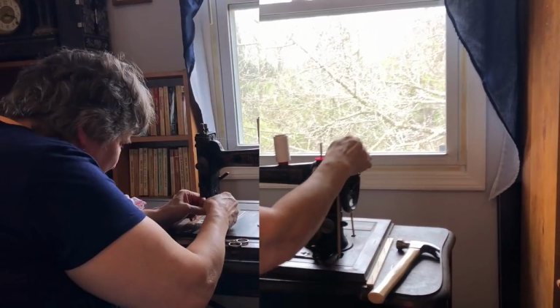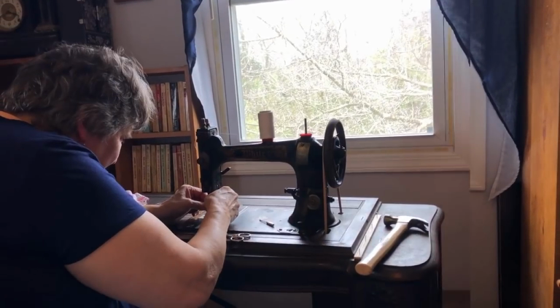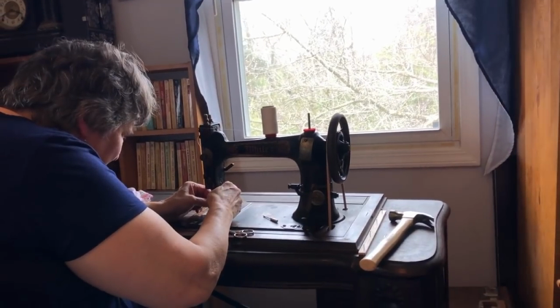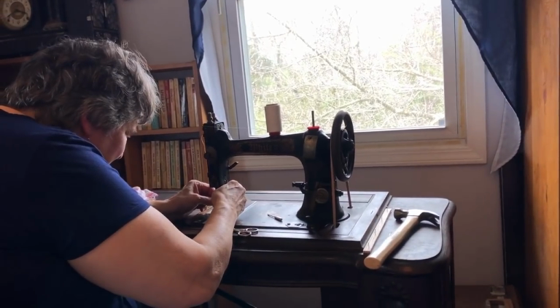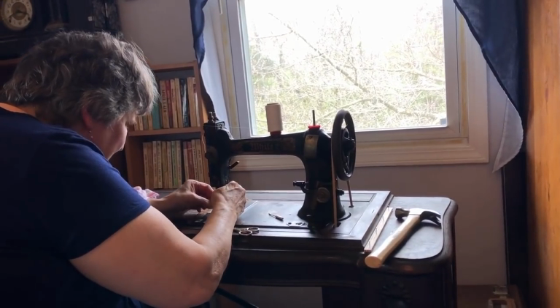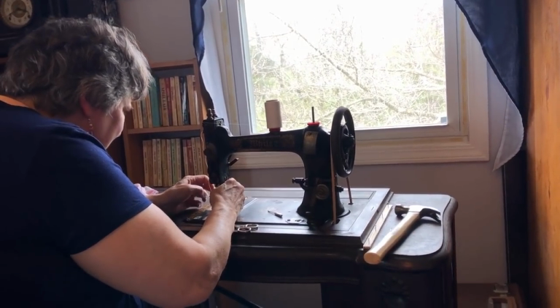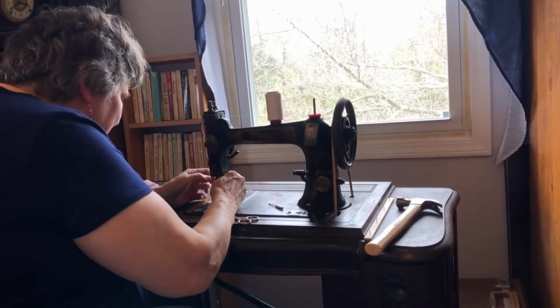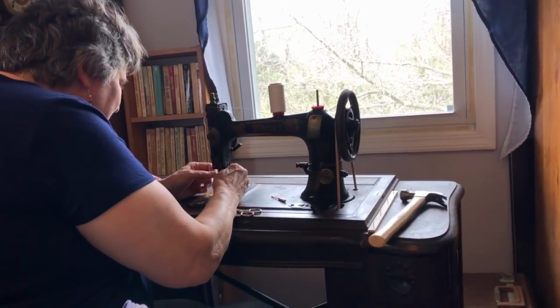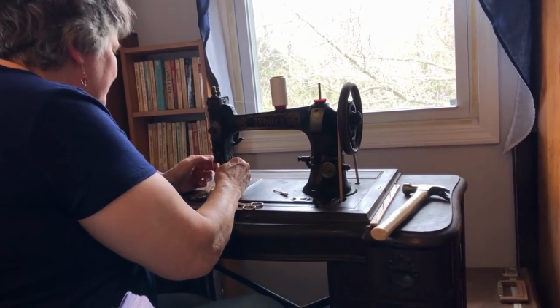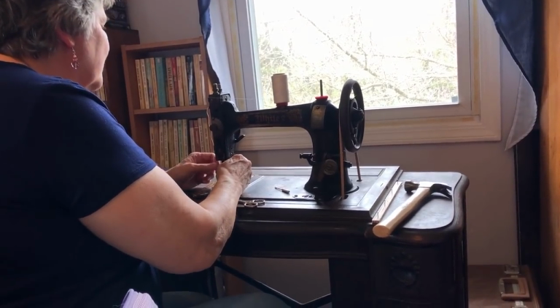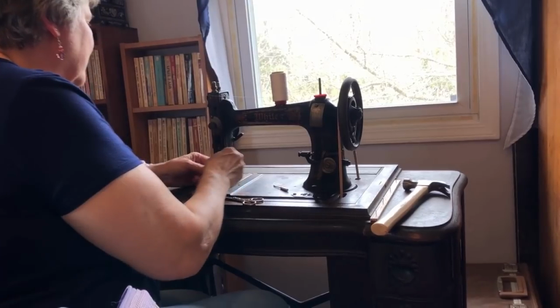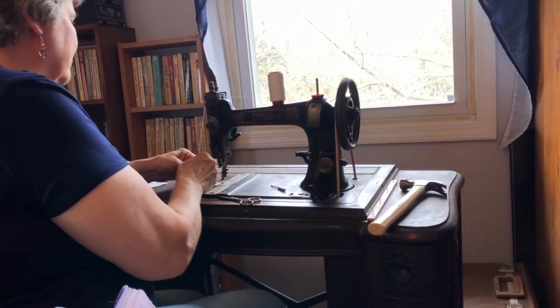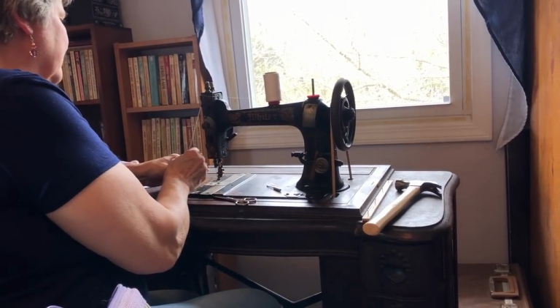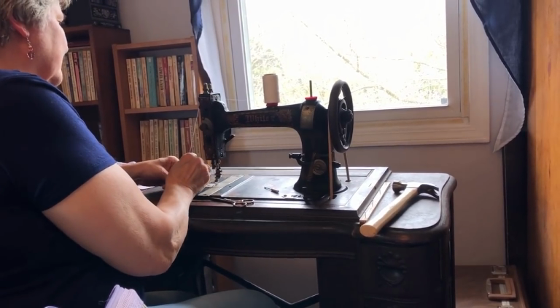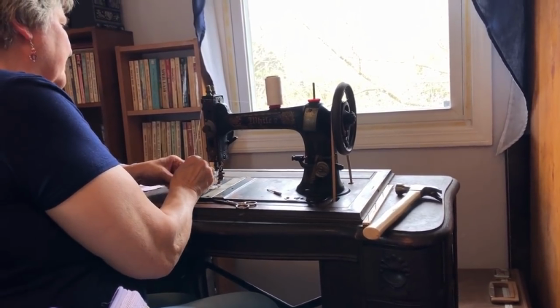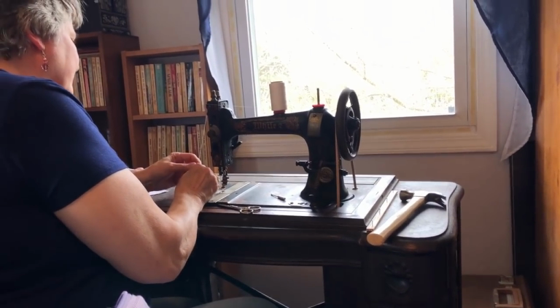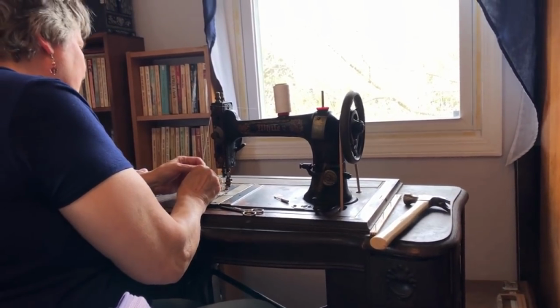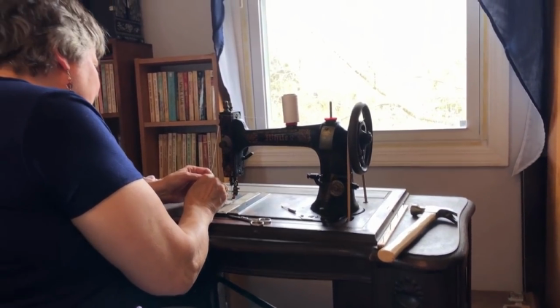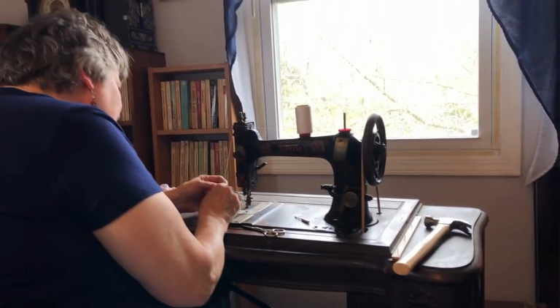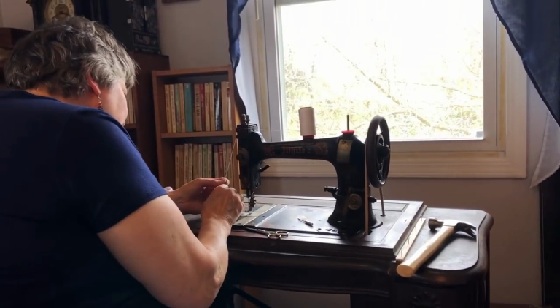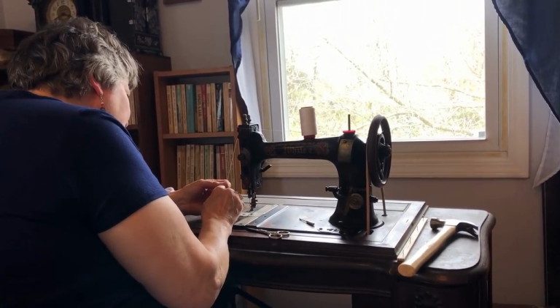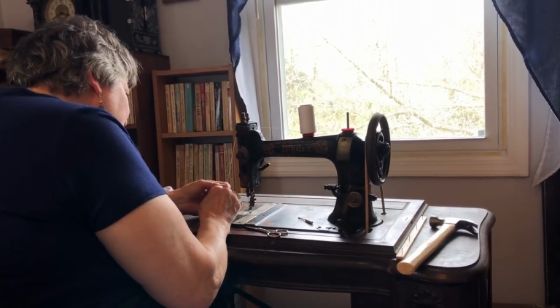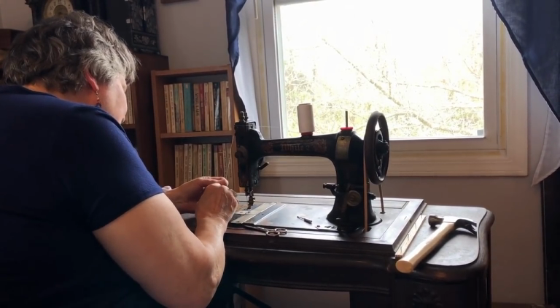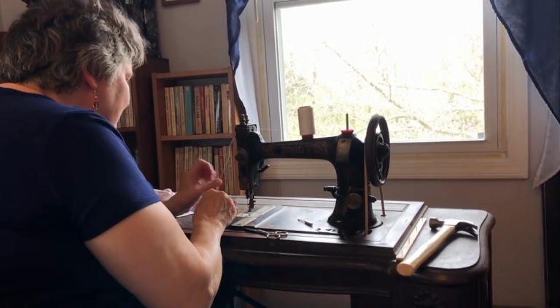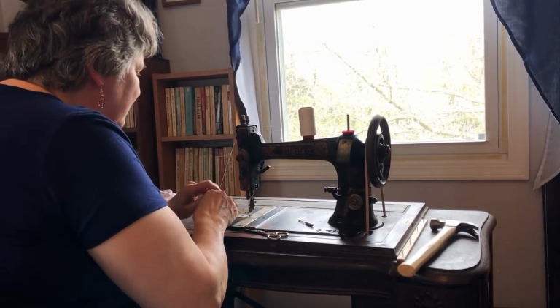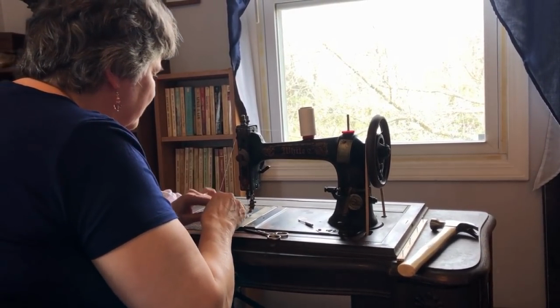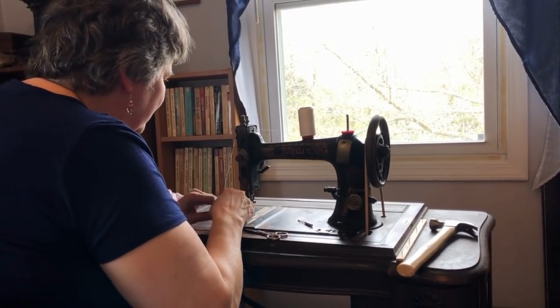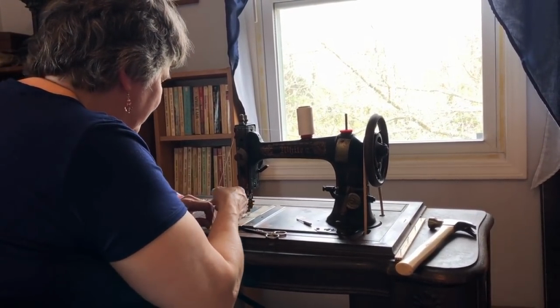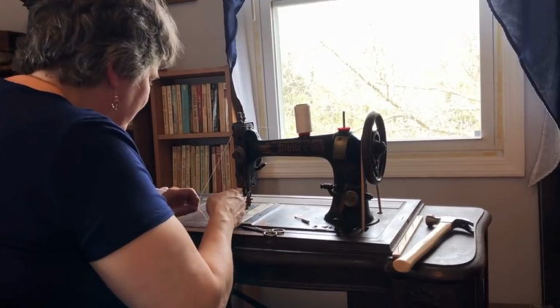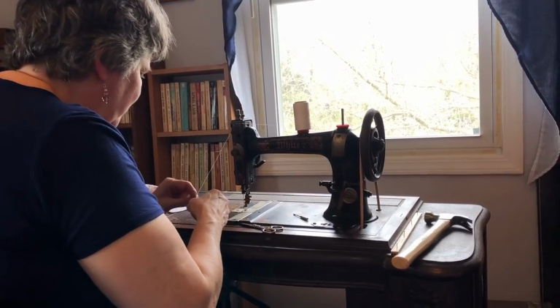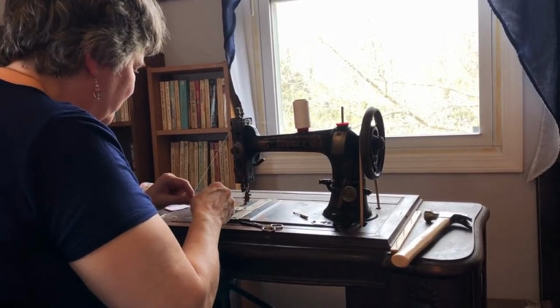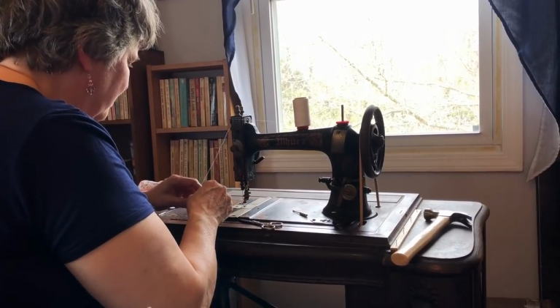The flat side of the needle goes to the inside when you're putting it in — you just unscrew it, slip it in, and tighten it down.